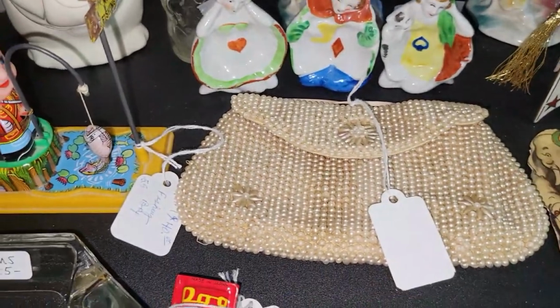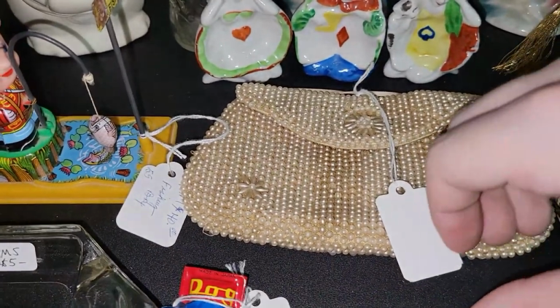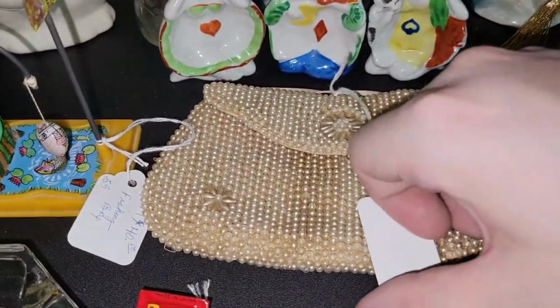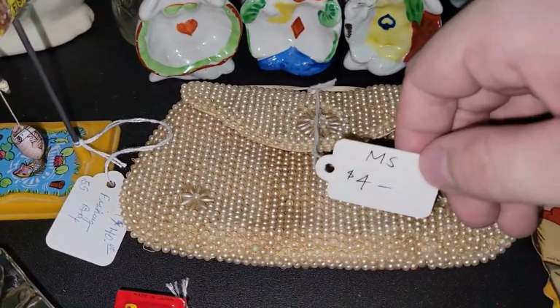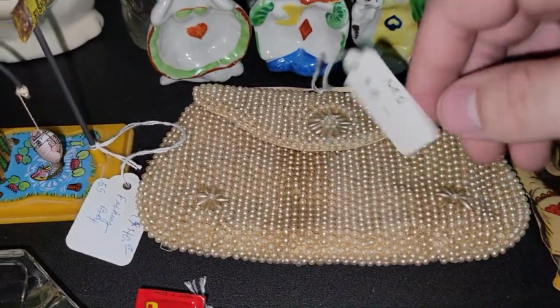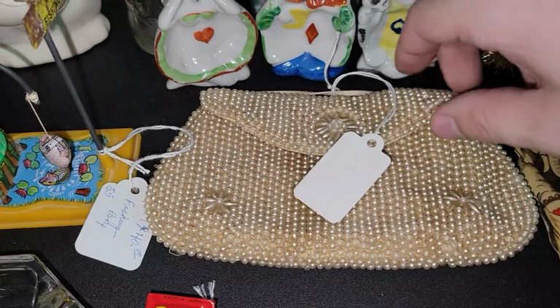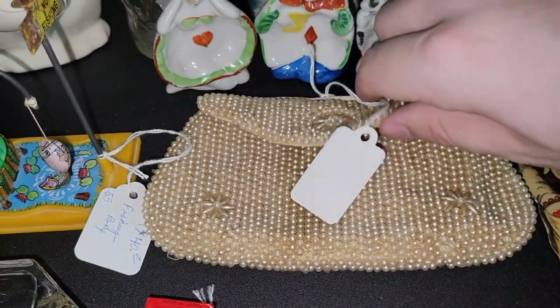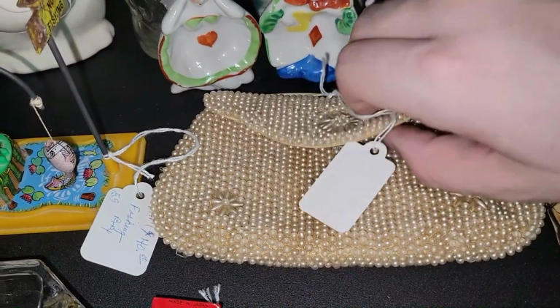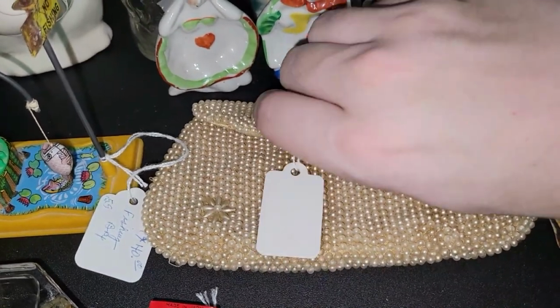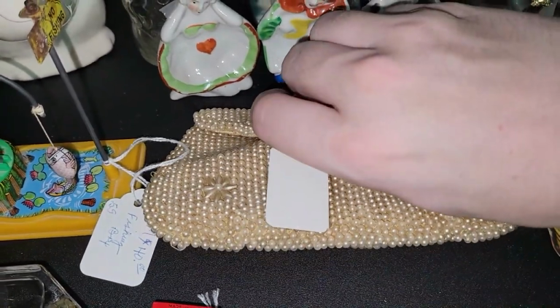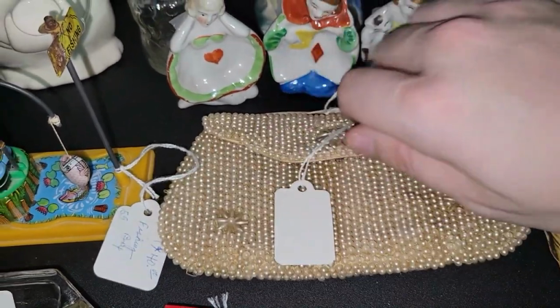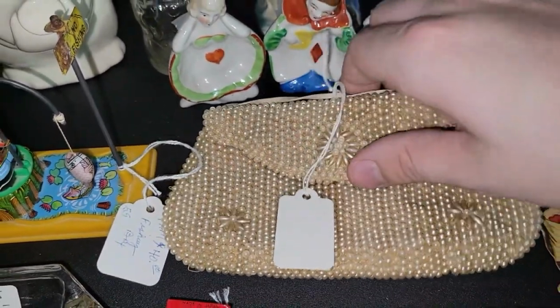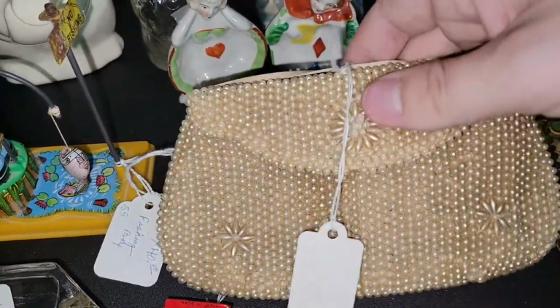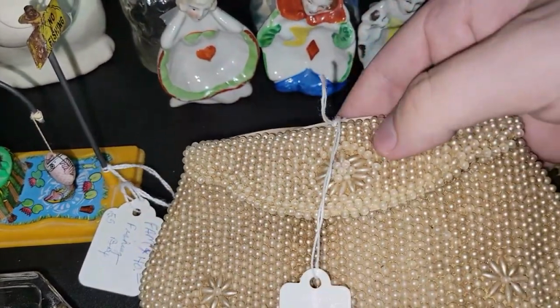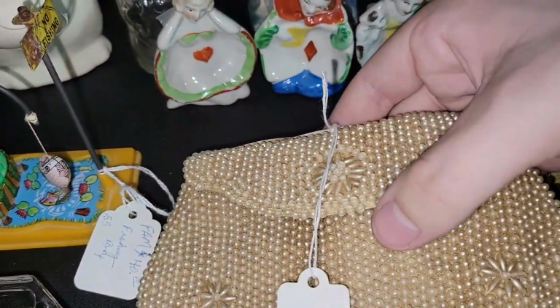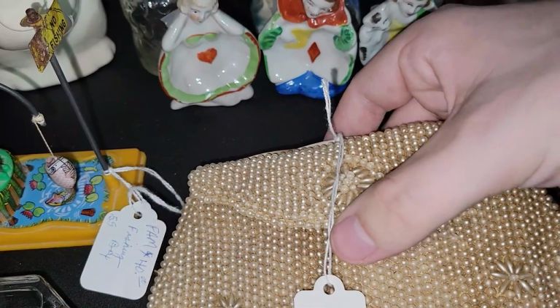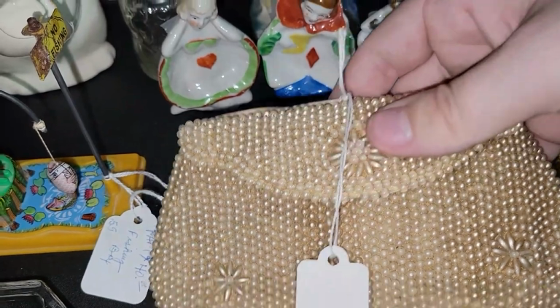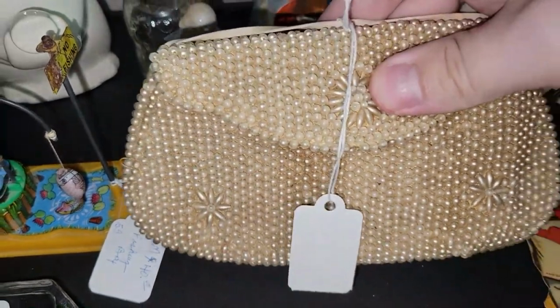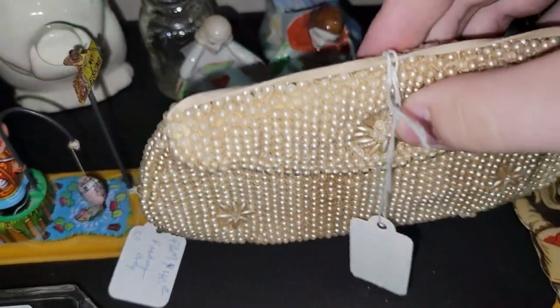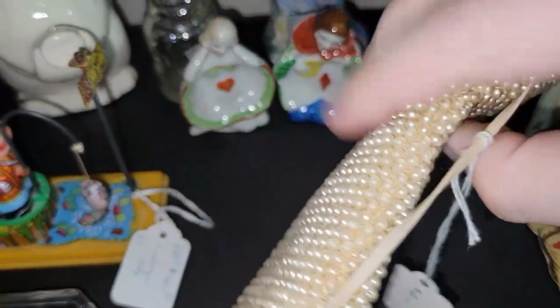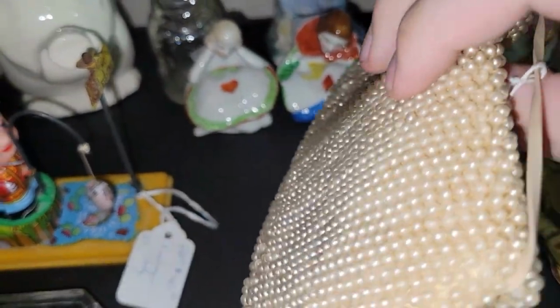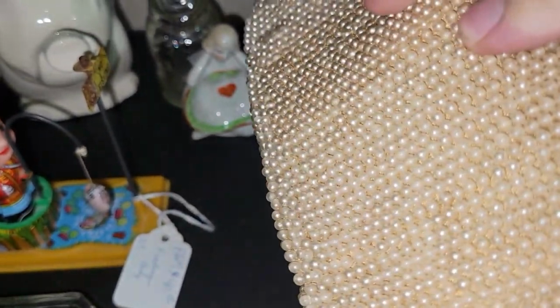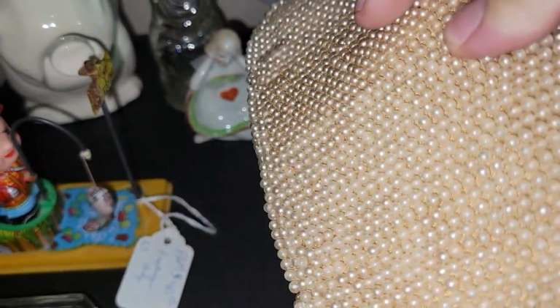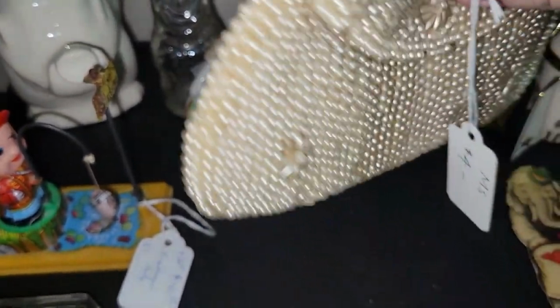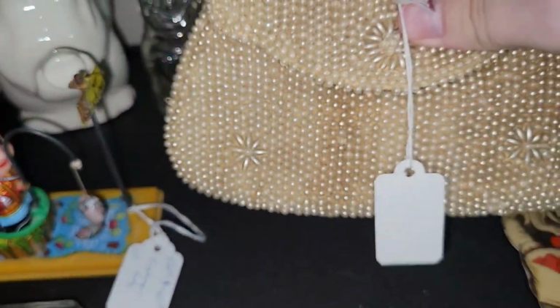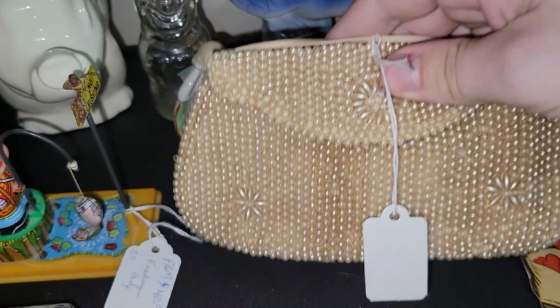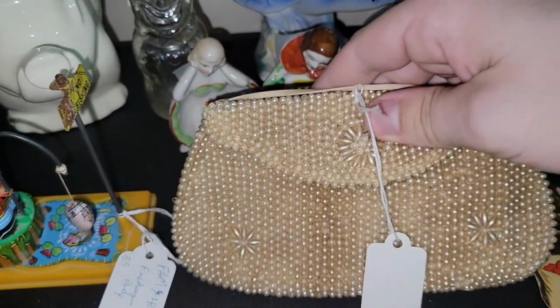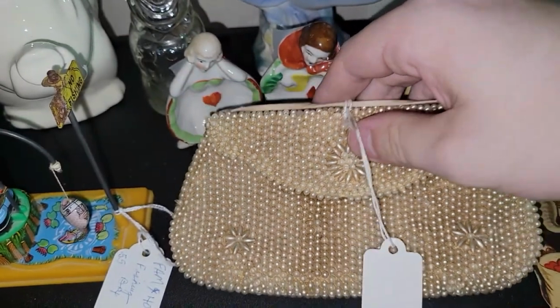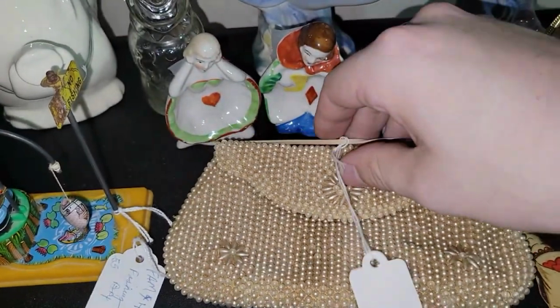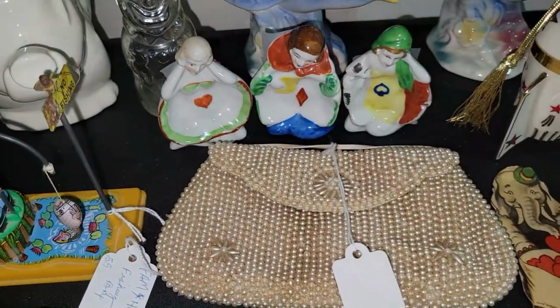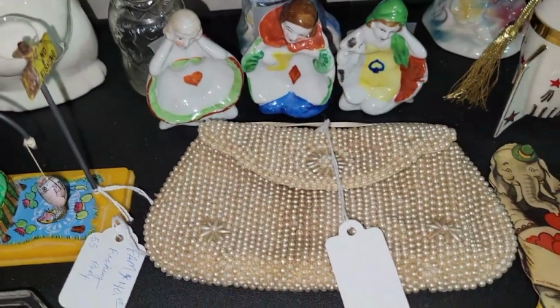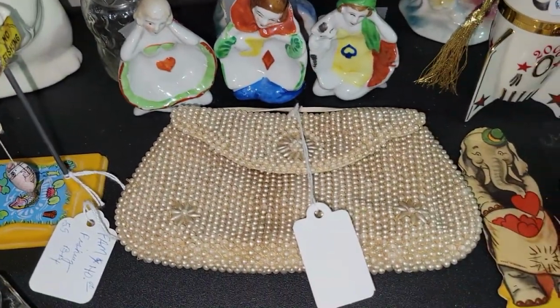I almost forgot about this really nice old beaded purse — that was $4. All the beads look to be there except maybe one or two. It's a nice heavy-duty purse. They don't make stuff like that anymore, and it's in pretty good shape overall.